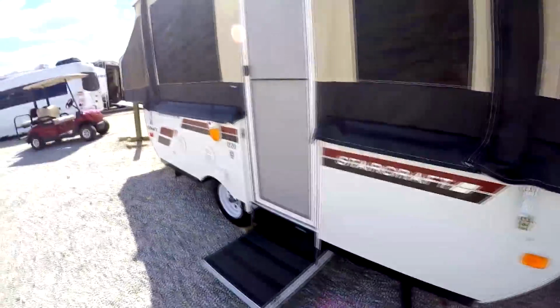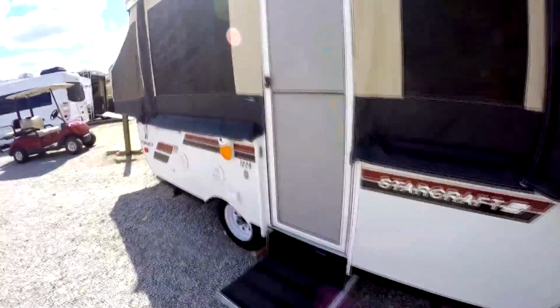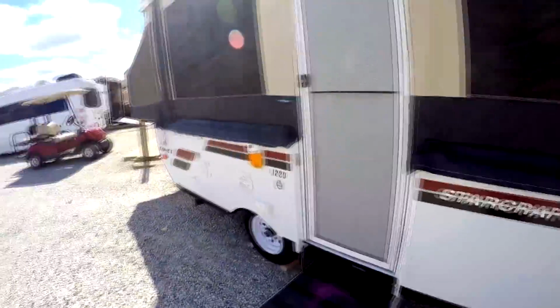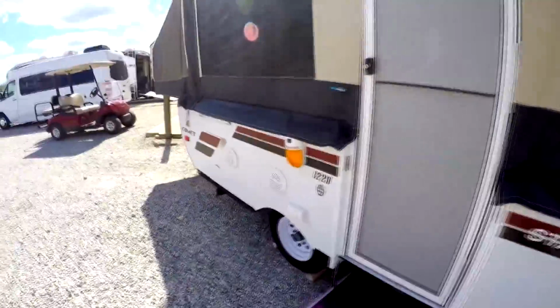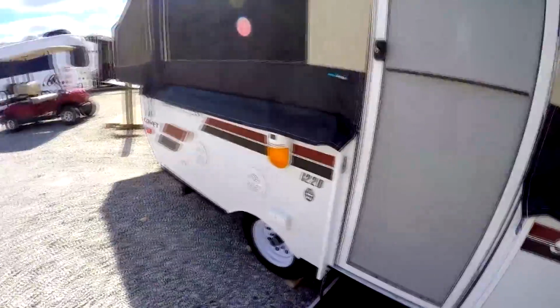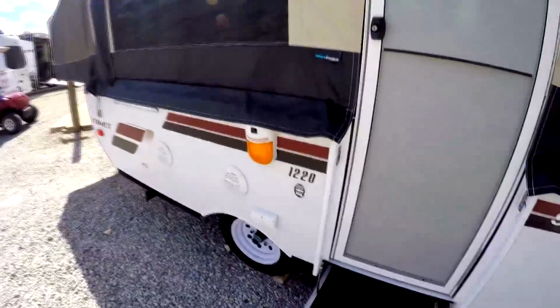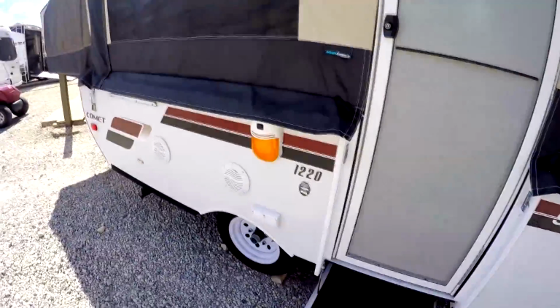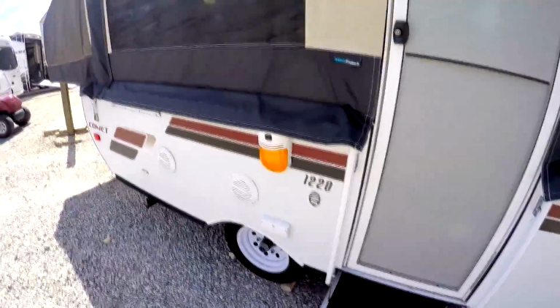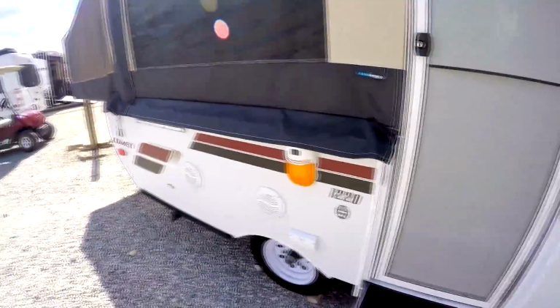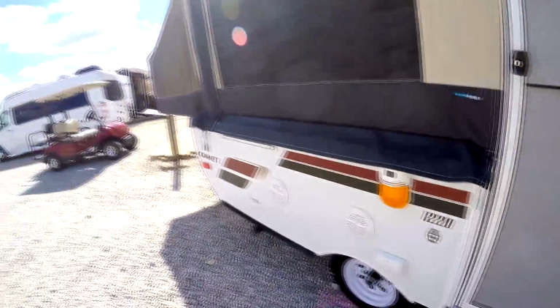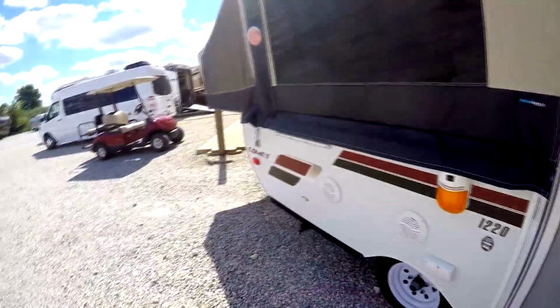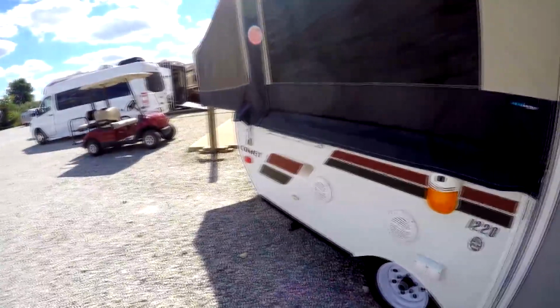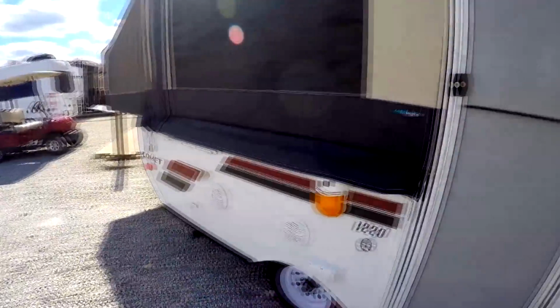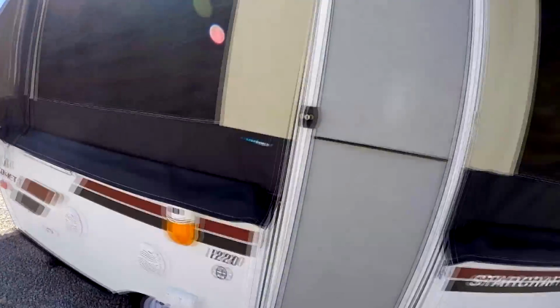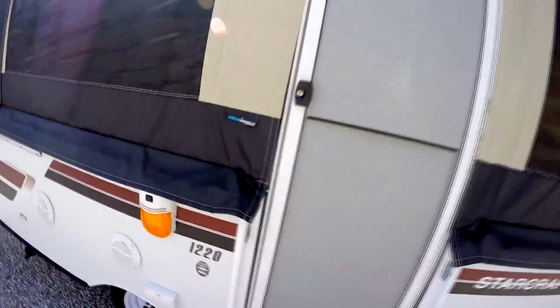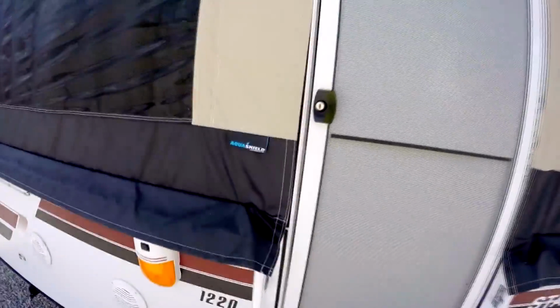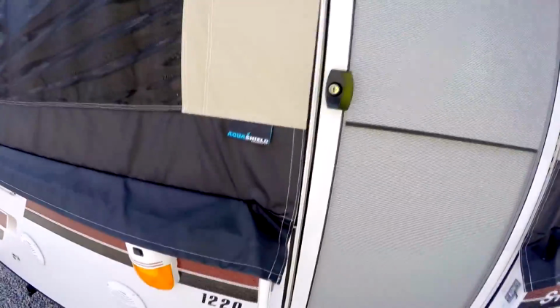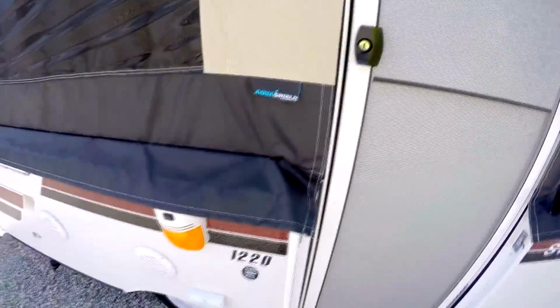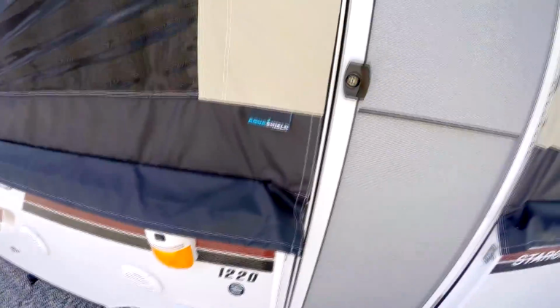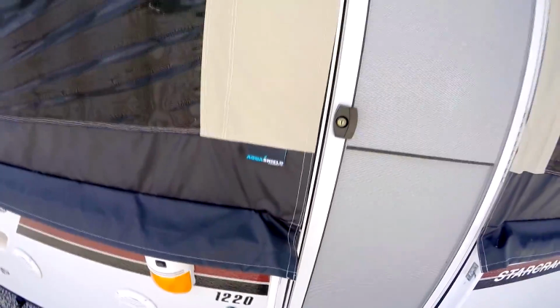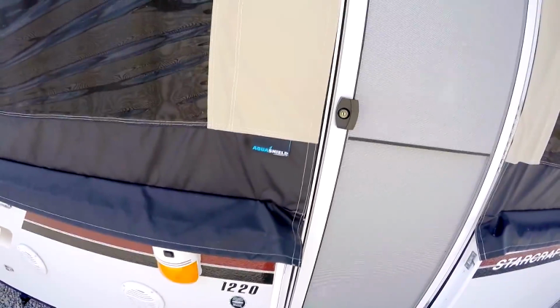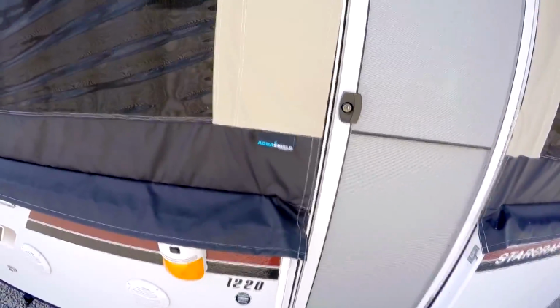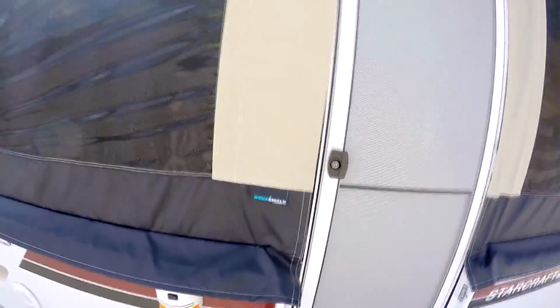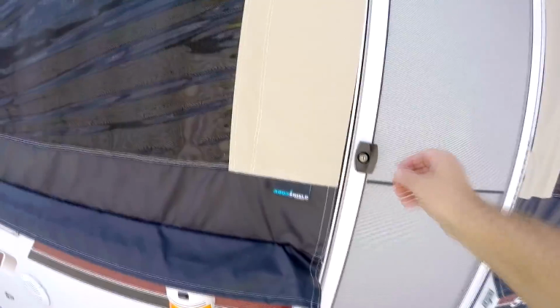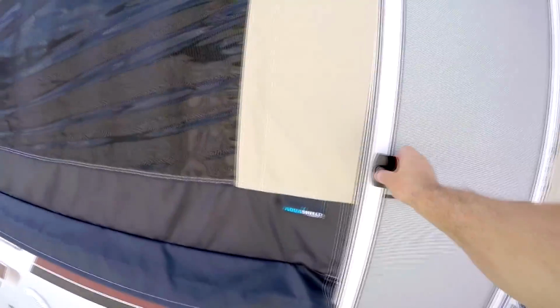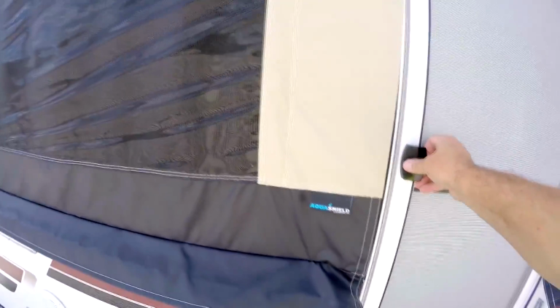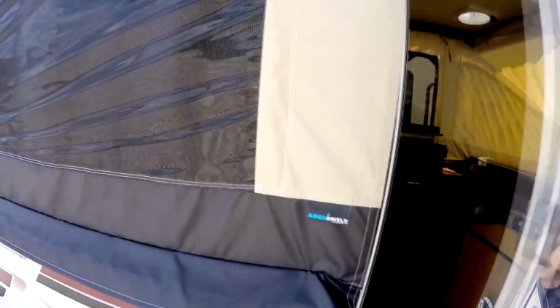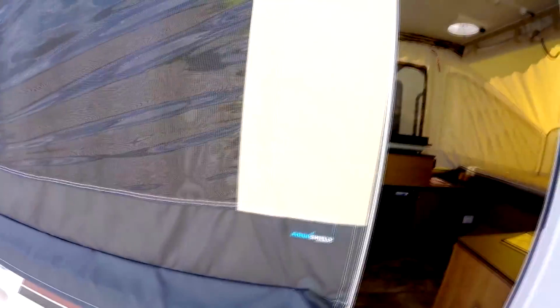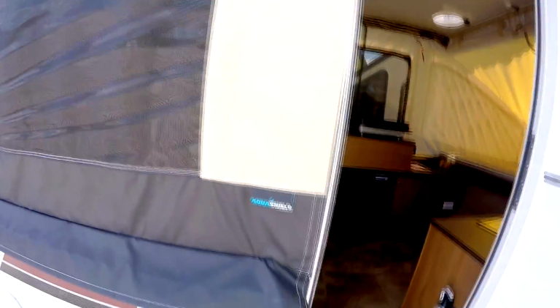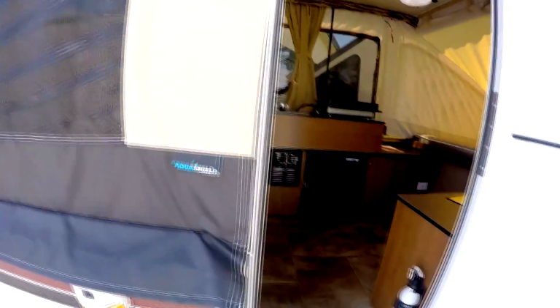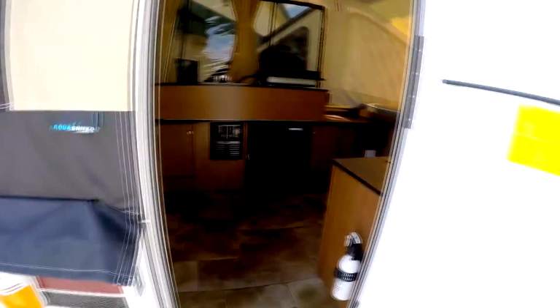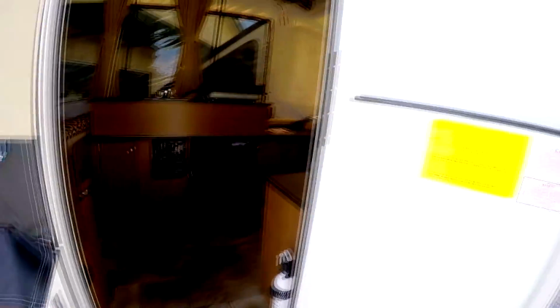We'll go down through here — look at this Comet, you can see it's a 1220. All your decals, everything on there is in really good shape. On the inside there's a nice little Aqua Shield by StarCraft — better material. Let's go inside.